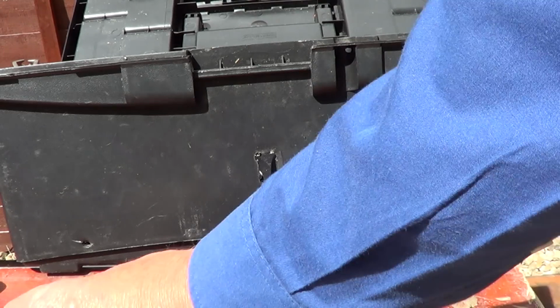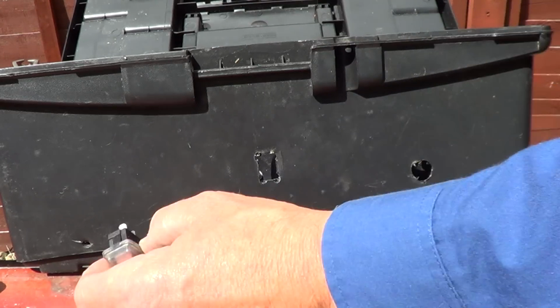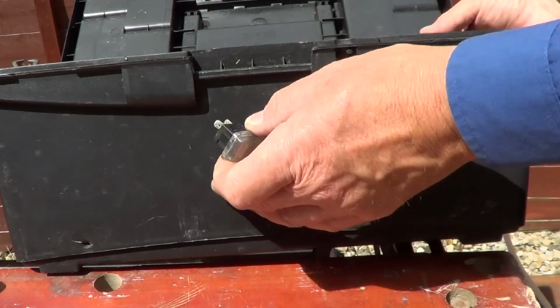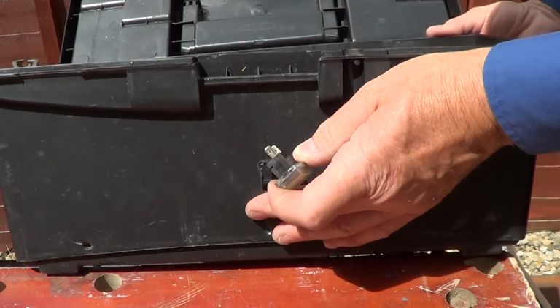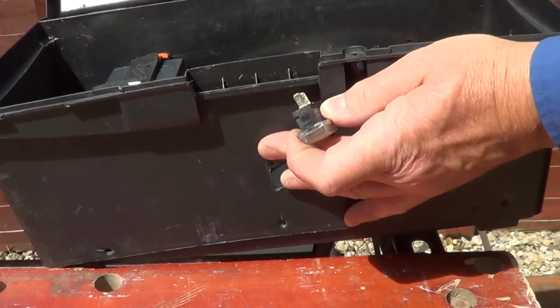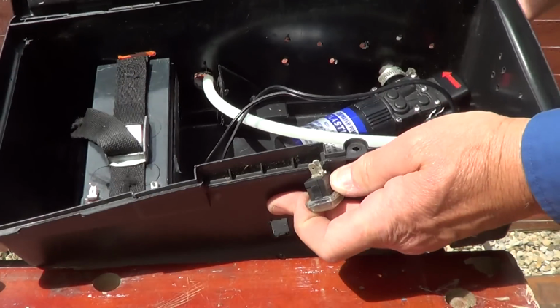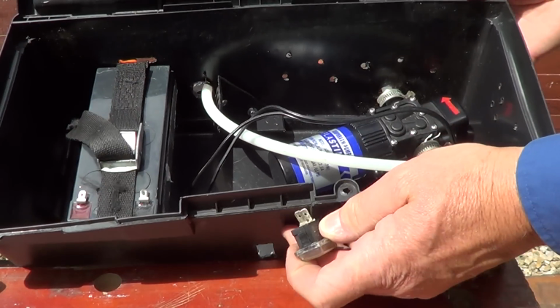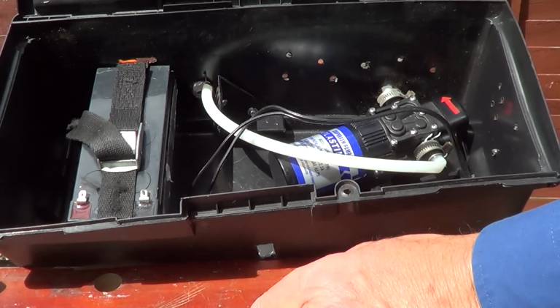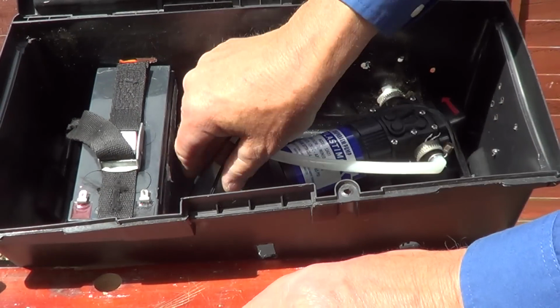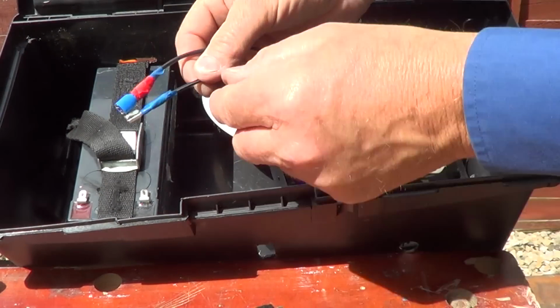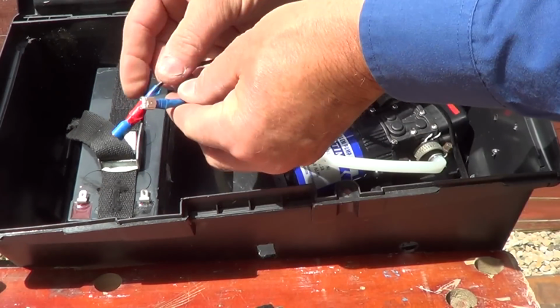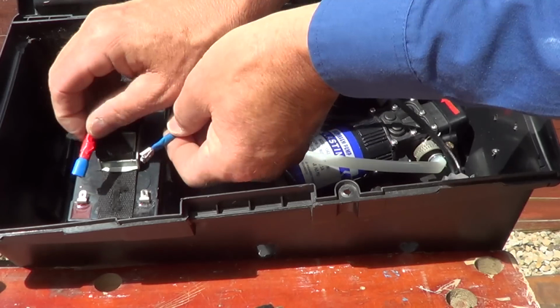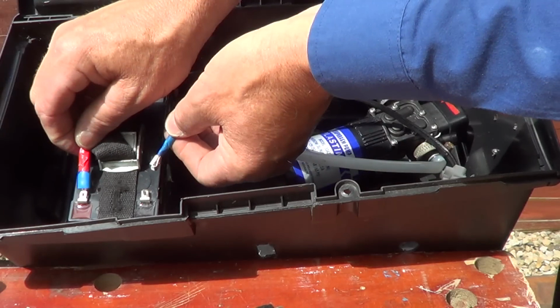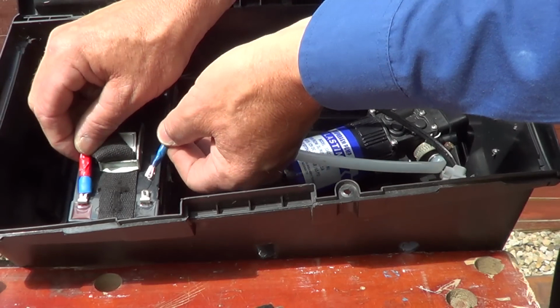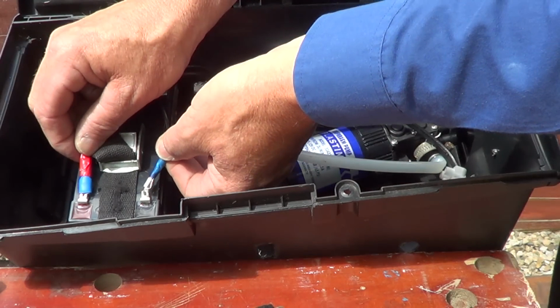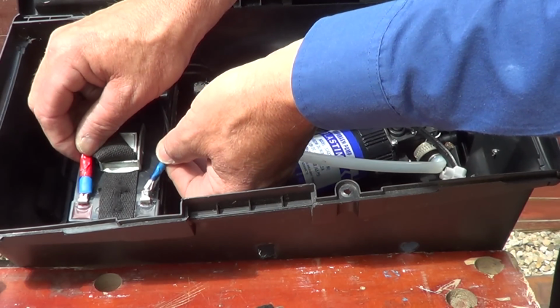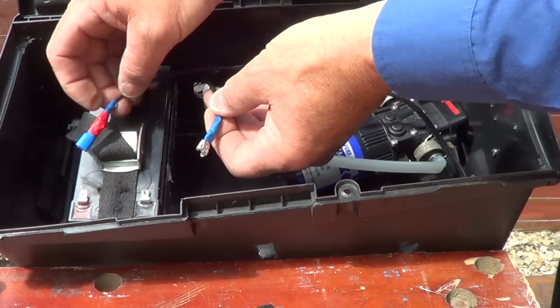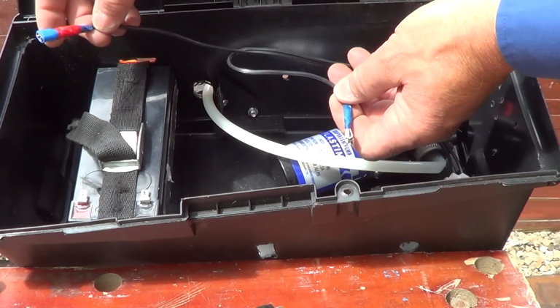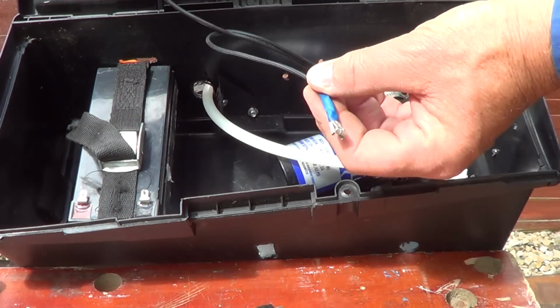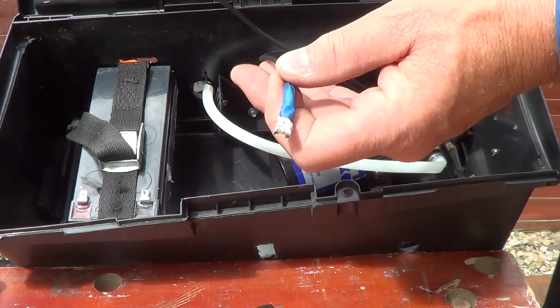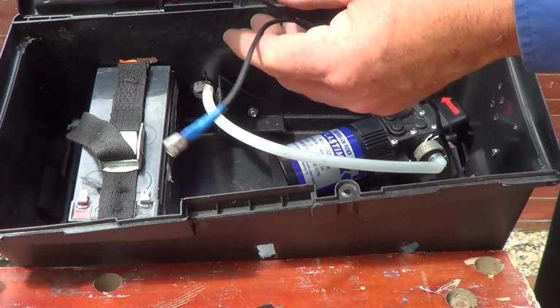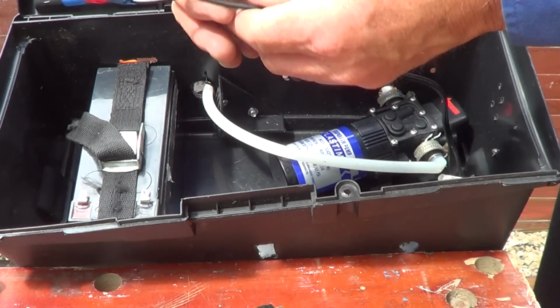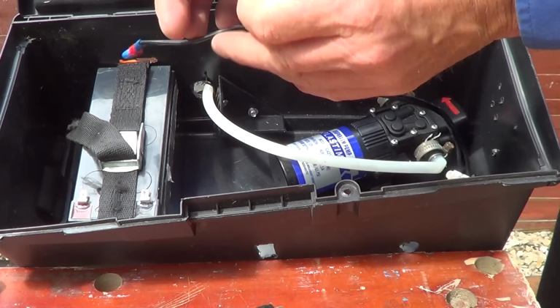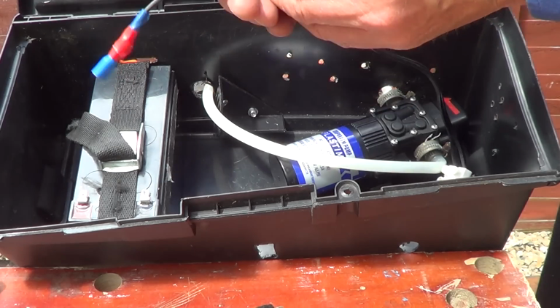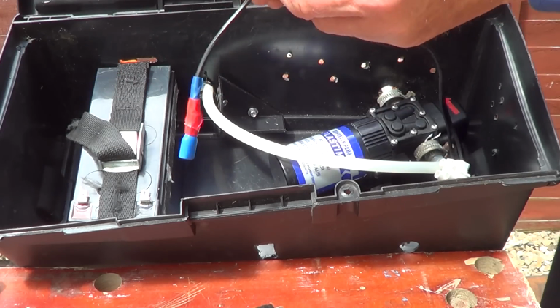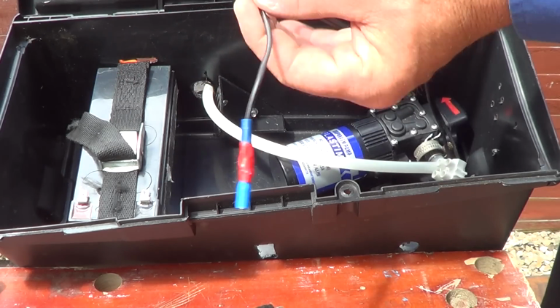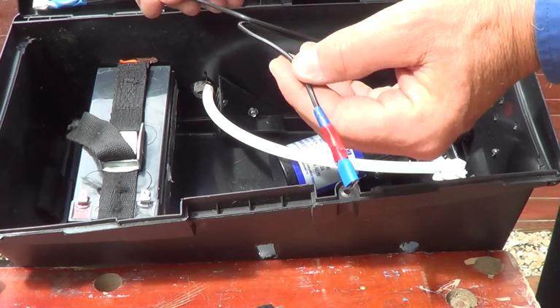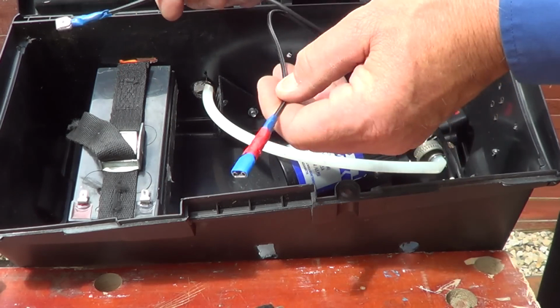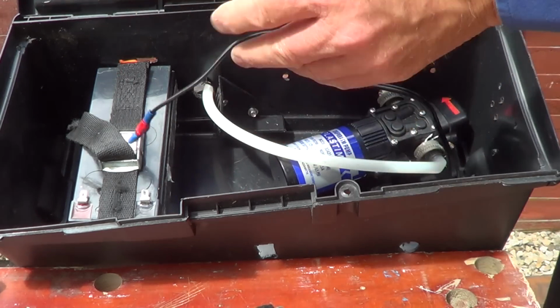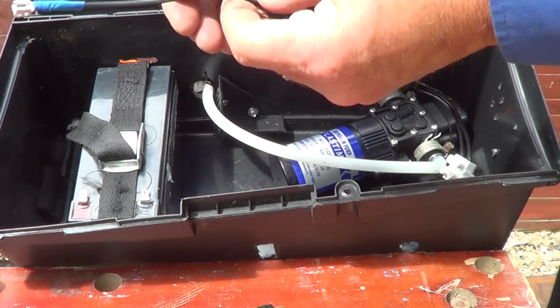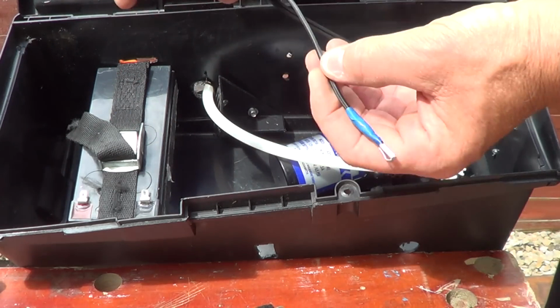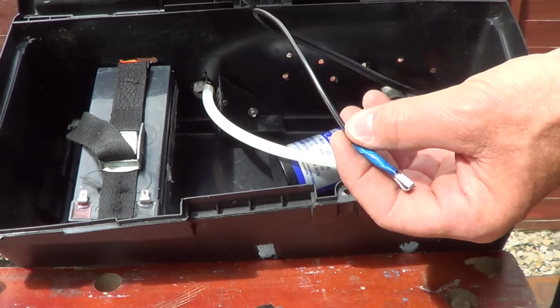You're going to need a switch, otherwise your battery is just going to run permanently. It's quite simple really, although I find it a little bit difficult at first, but once you get used to it, it's not too hard.